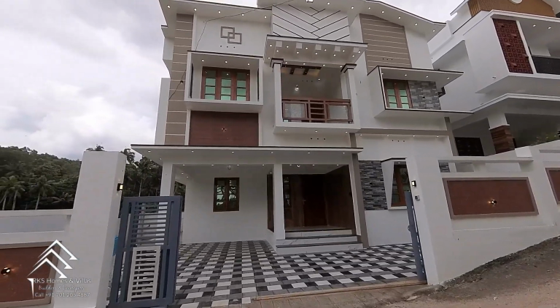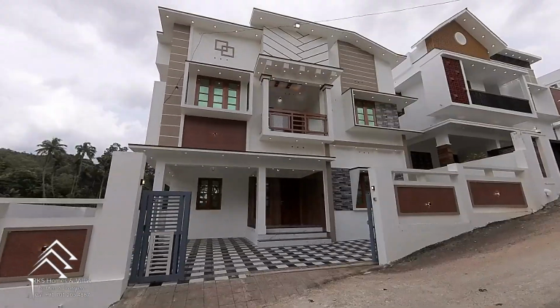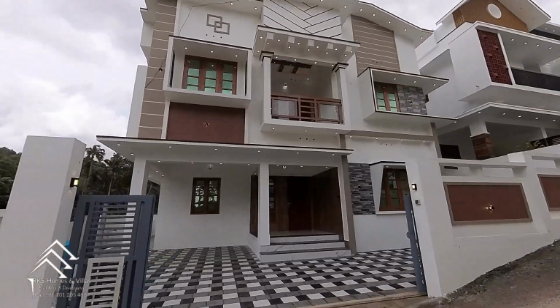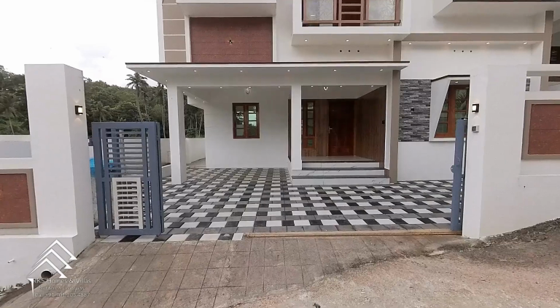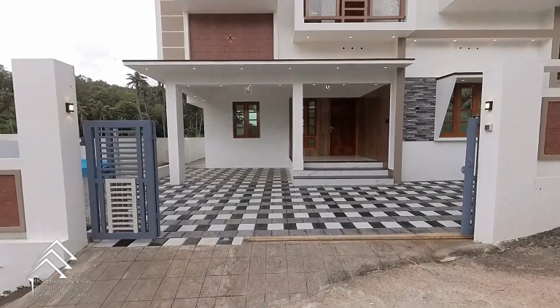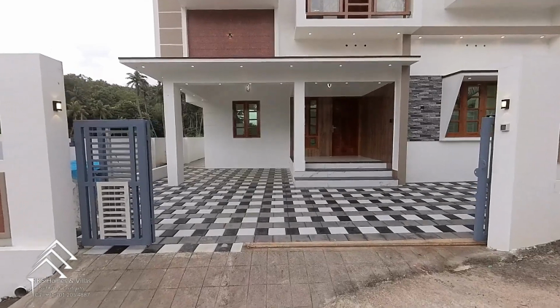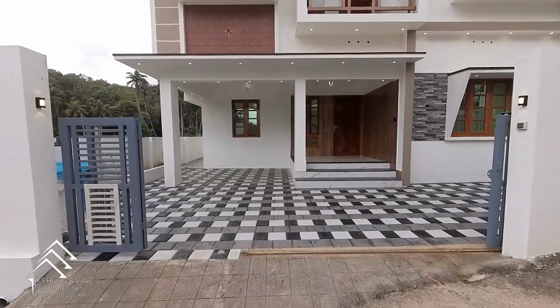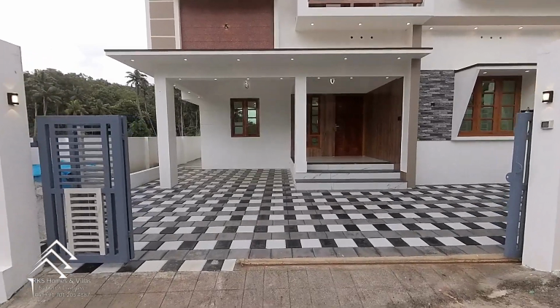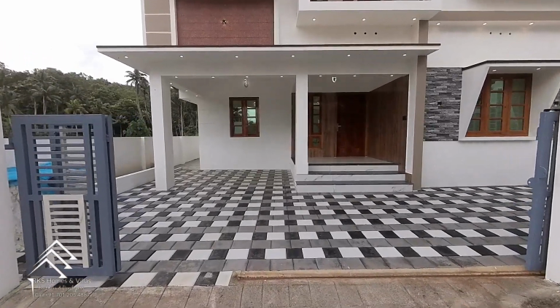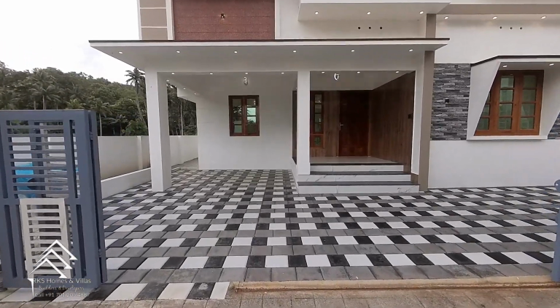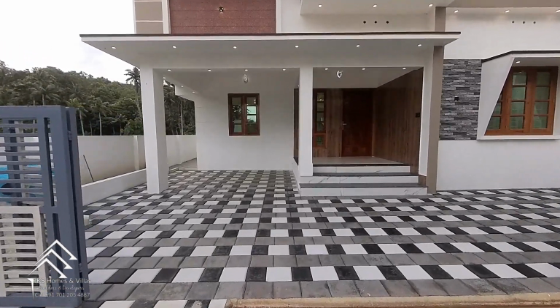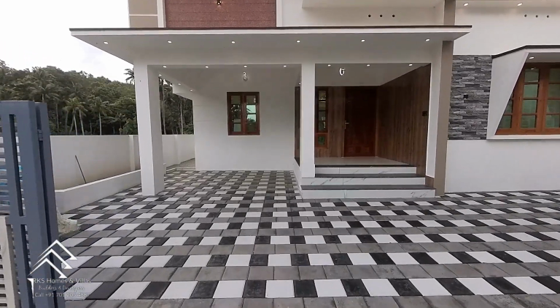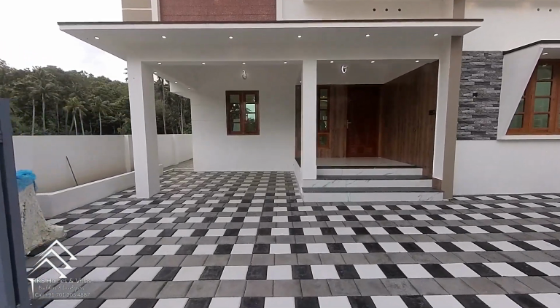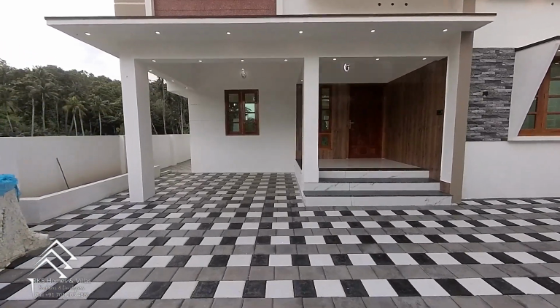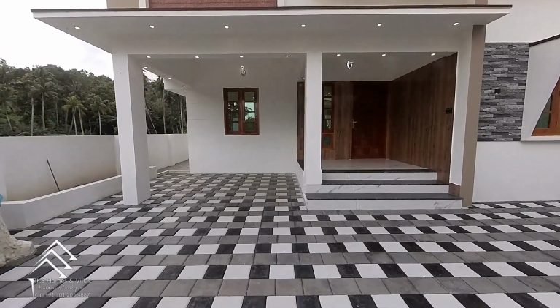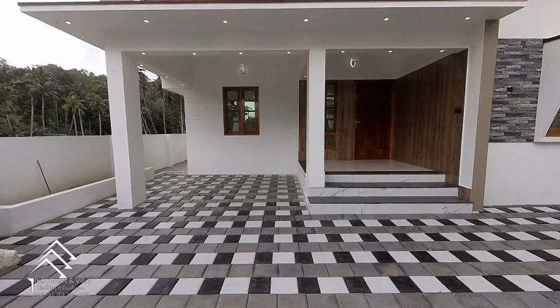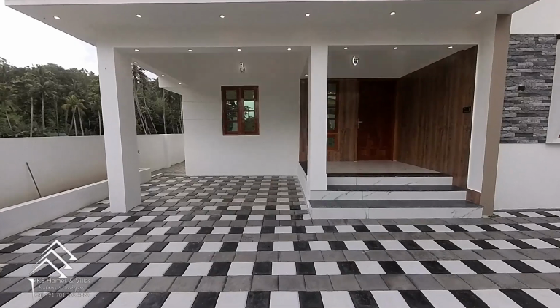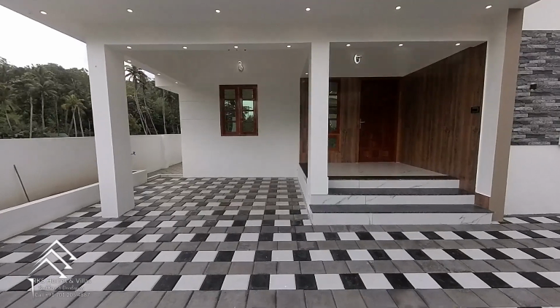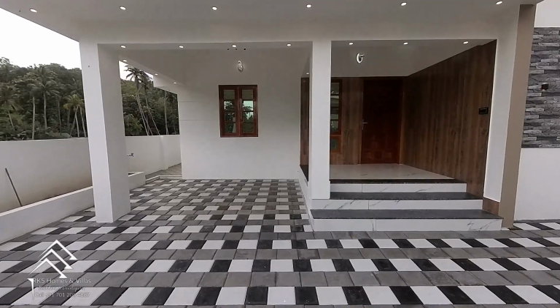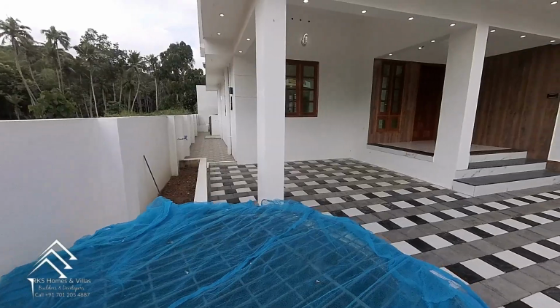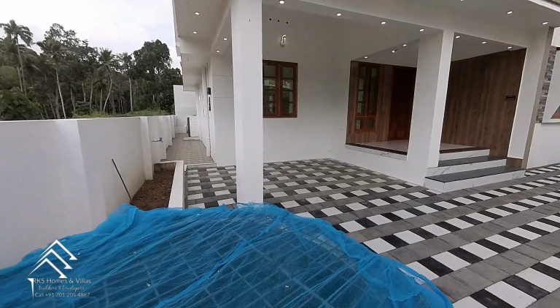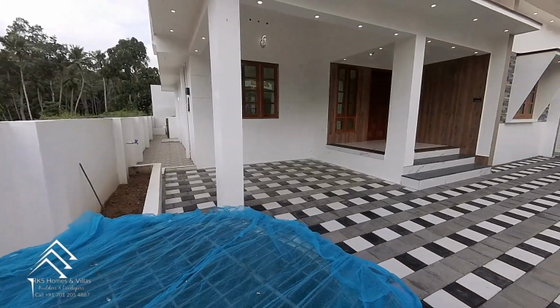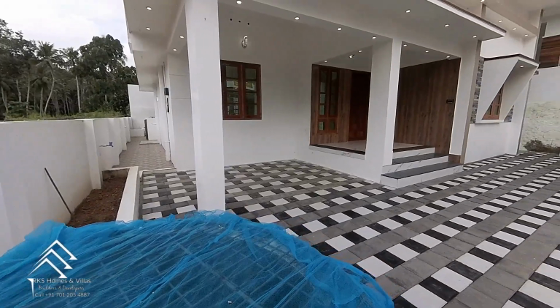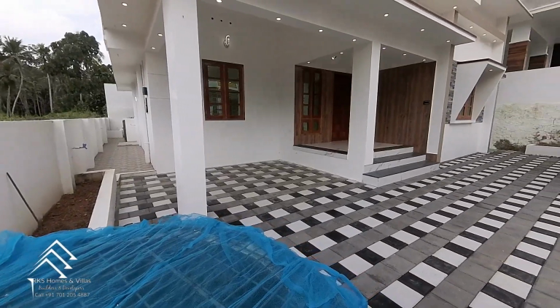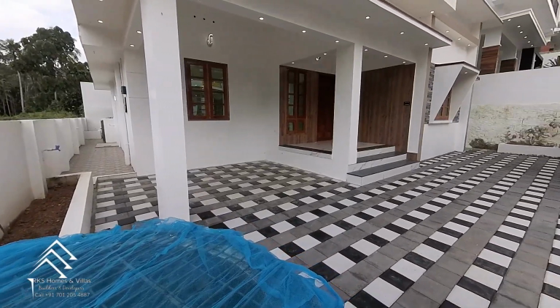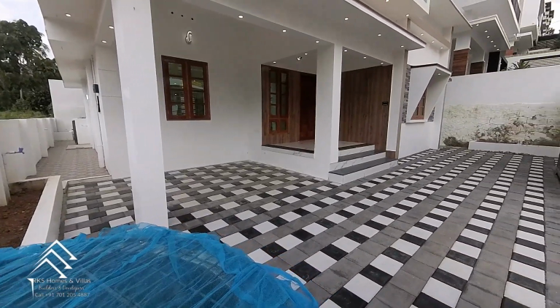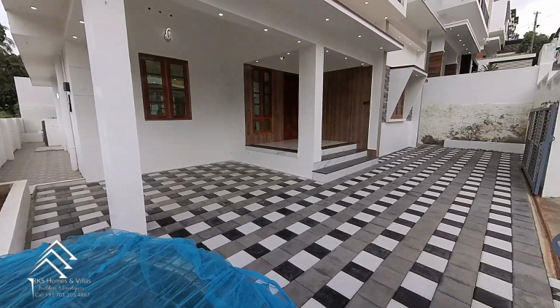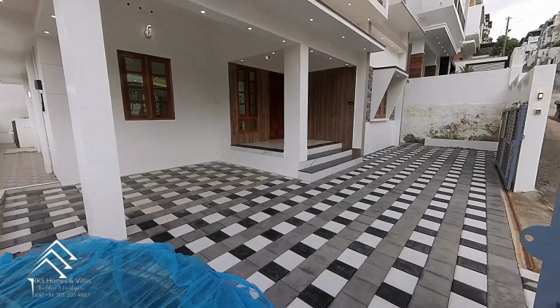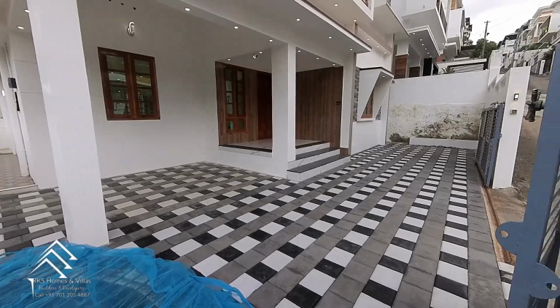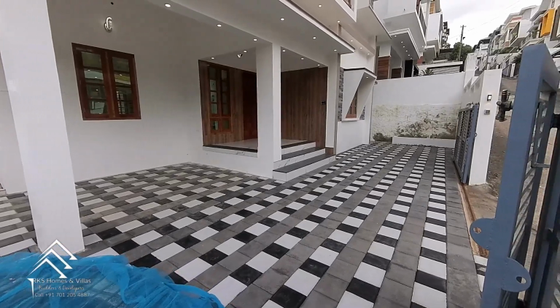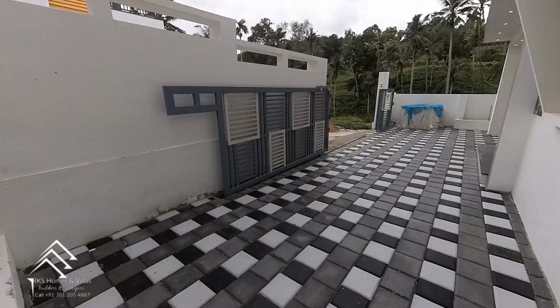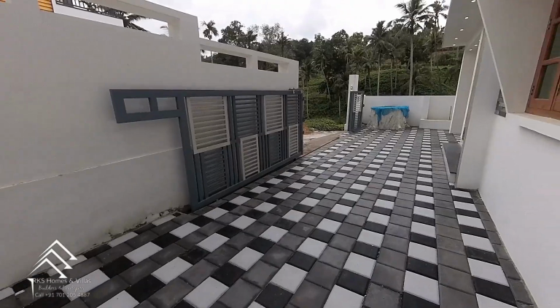The front is completely interlocked. The porch is available. The parking space is available. There are many water sources. The facility is available.